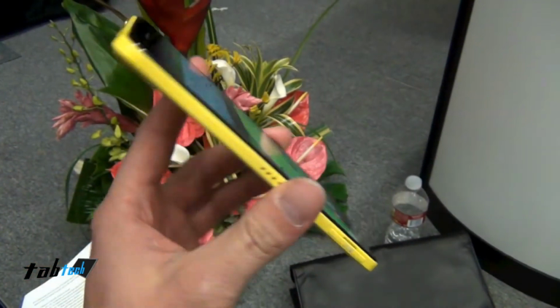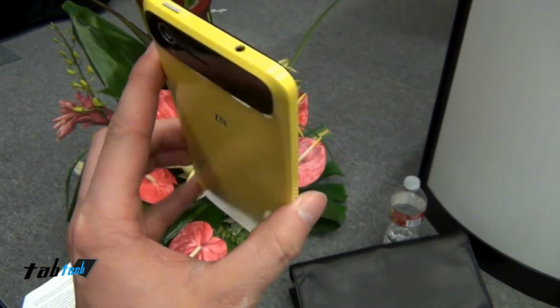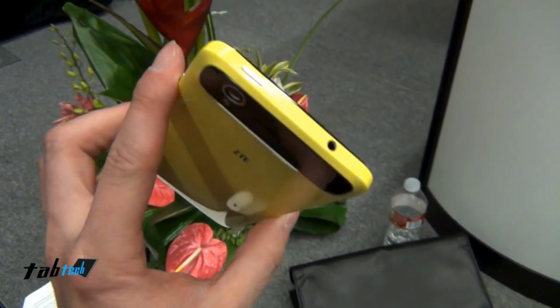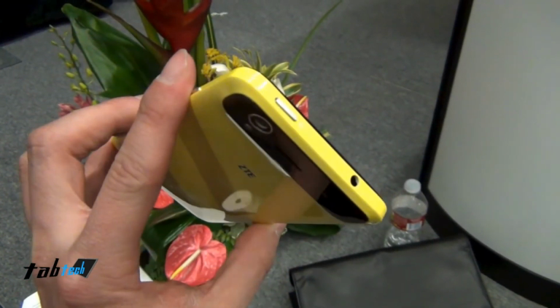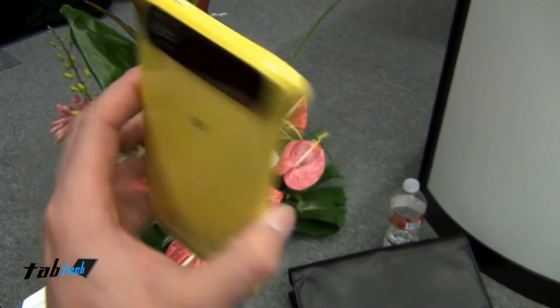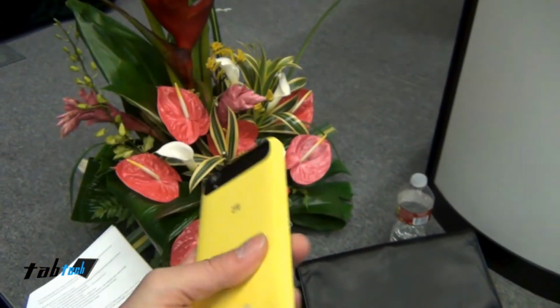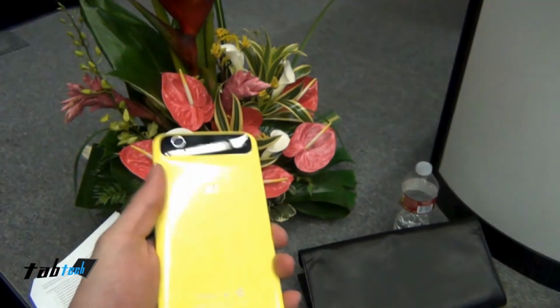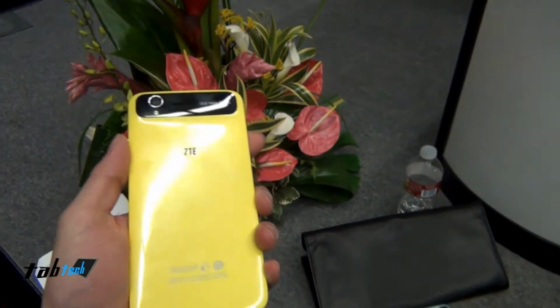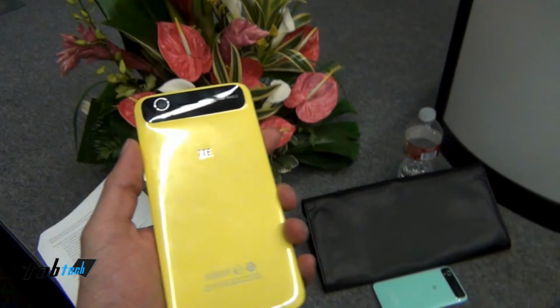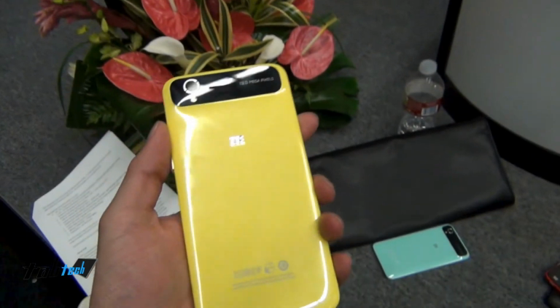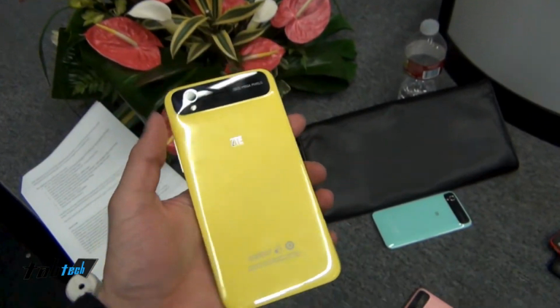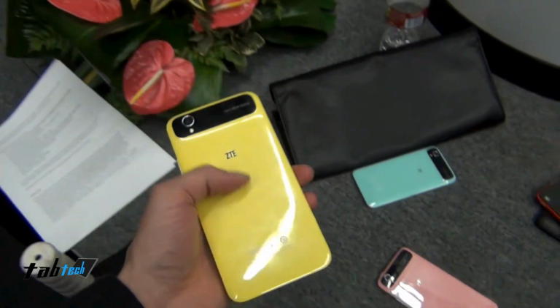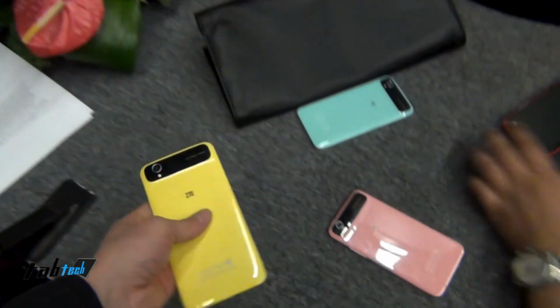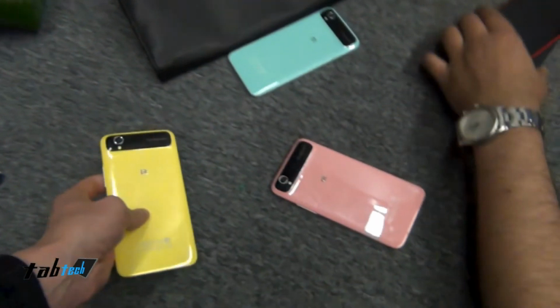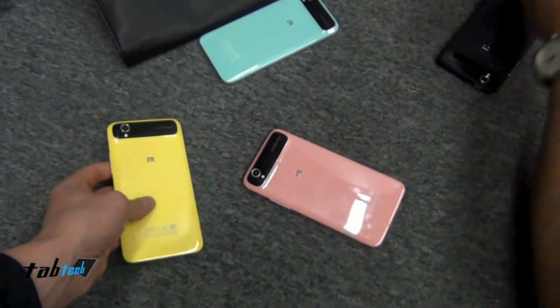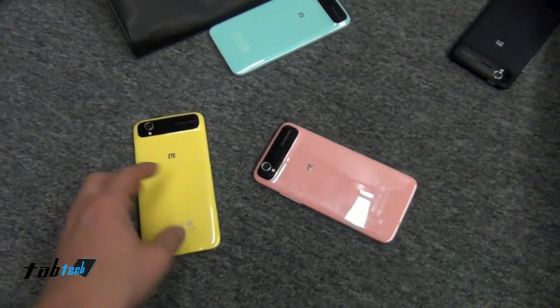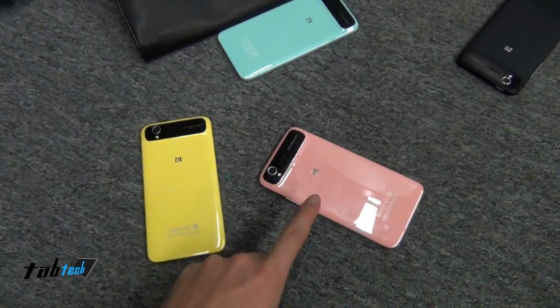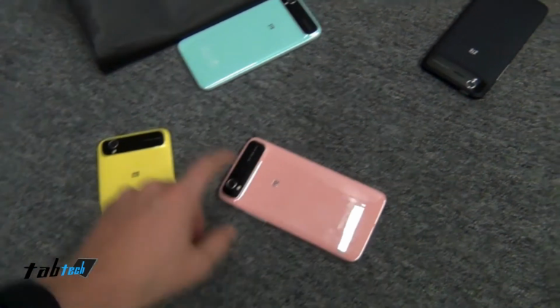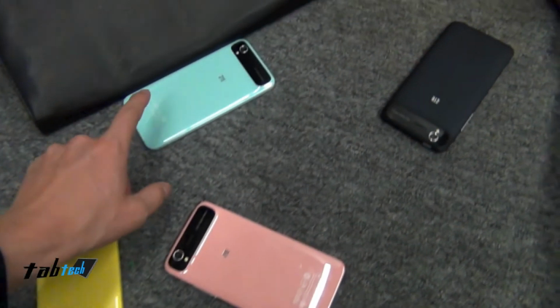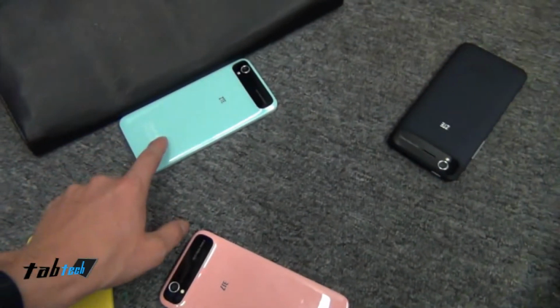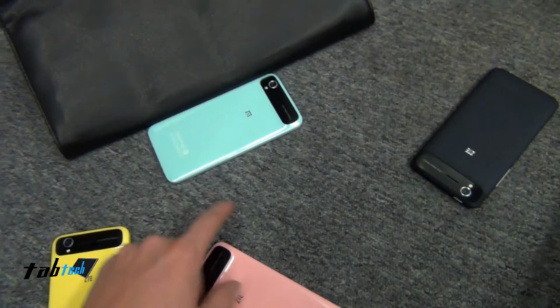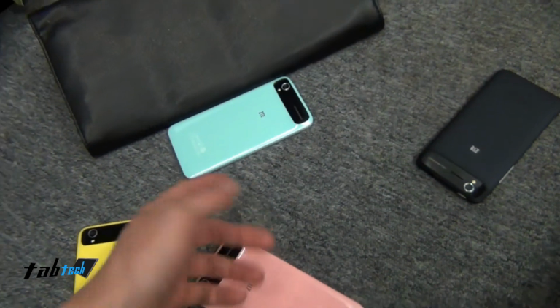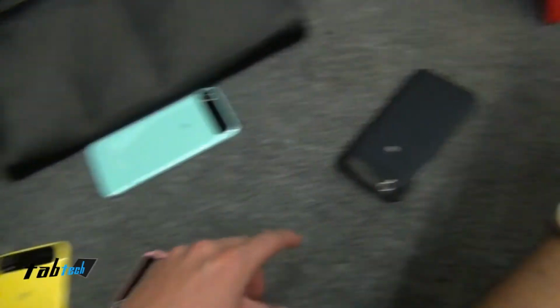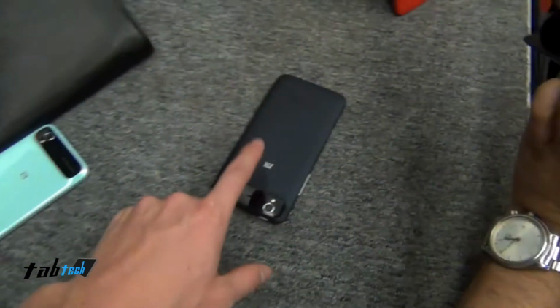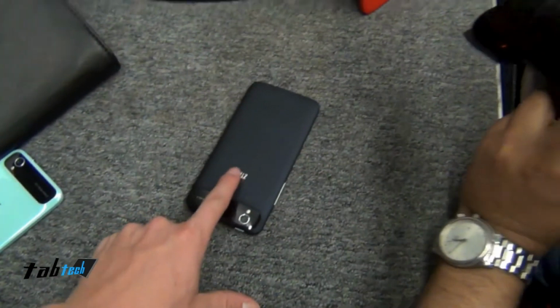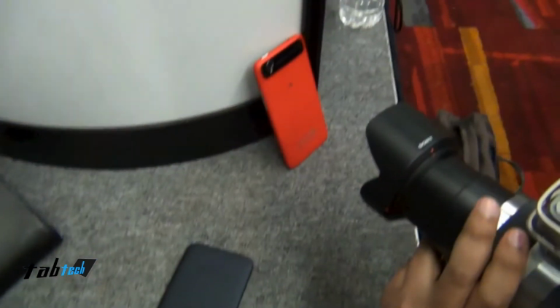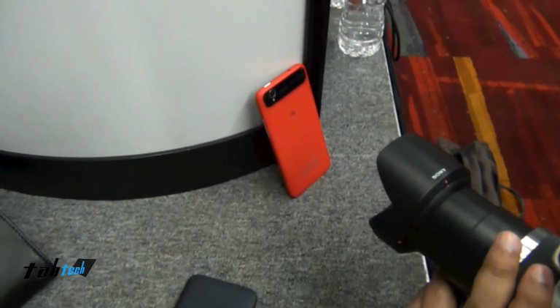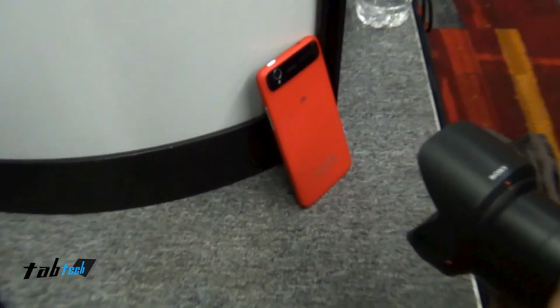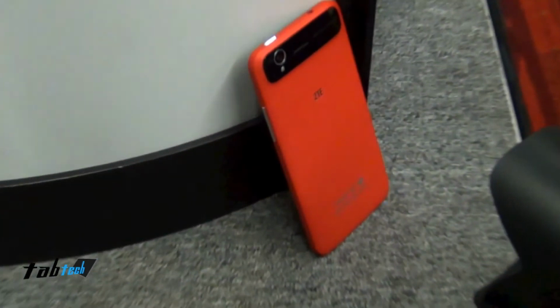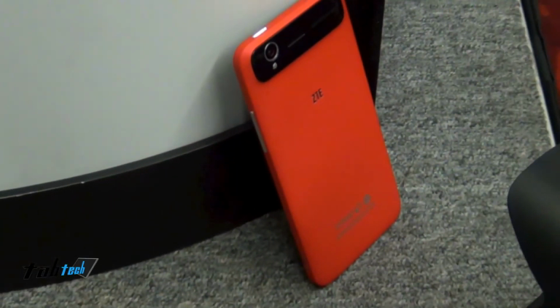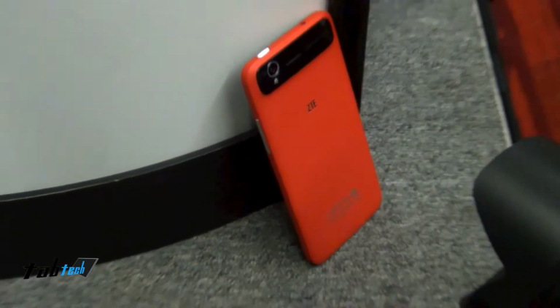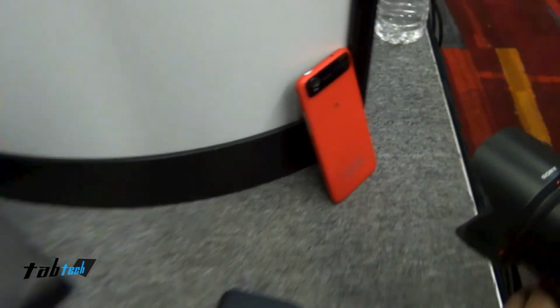So that's a very good looking phone, and we also have a variety of colors — as you can see here, we got a pink one, kind of green, or a black one, and also a pretty nice red one.